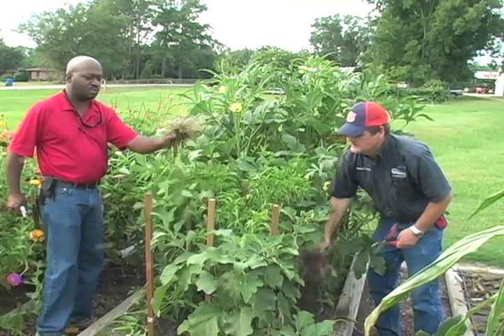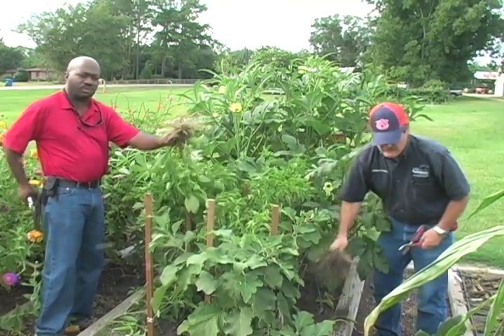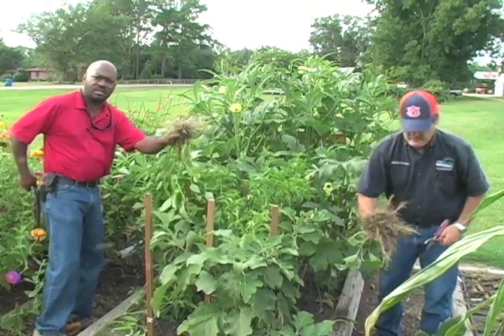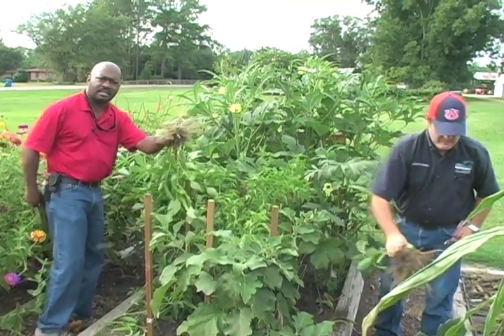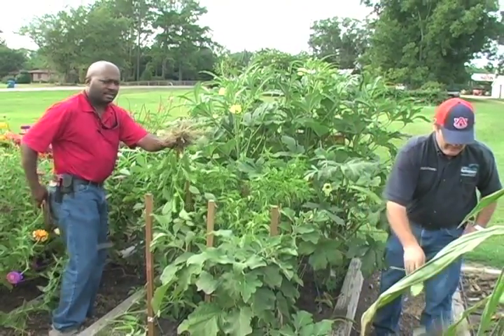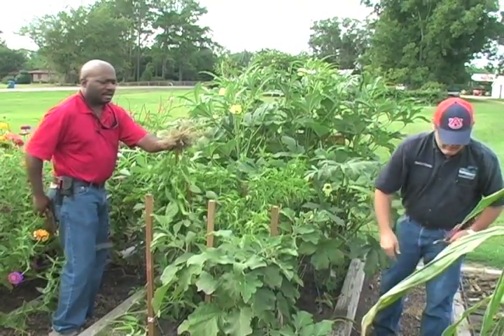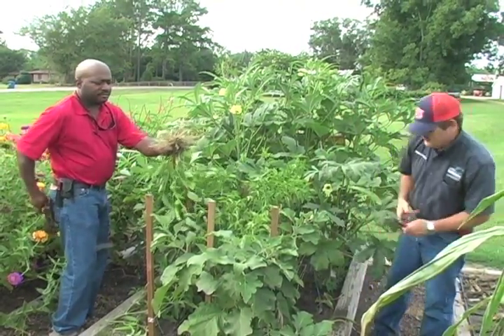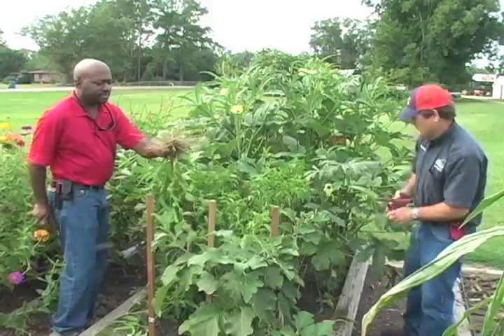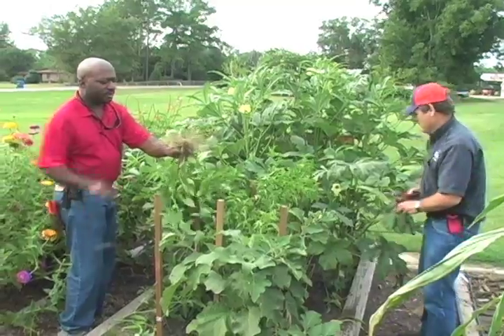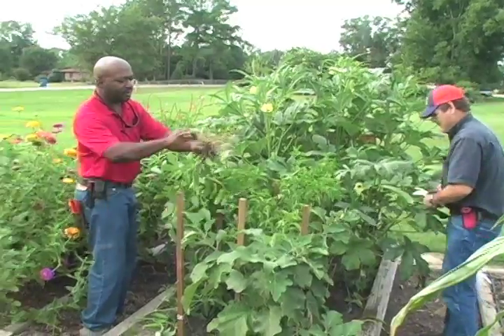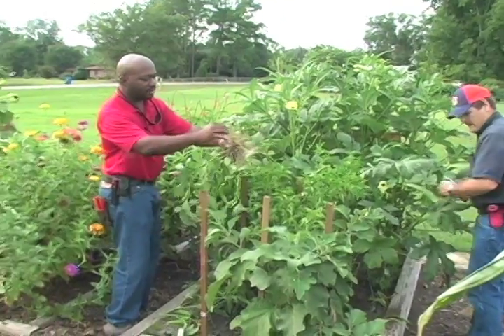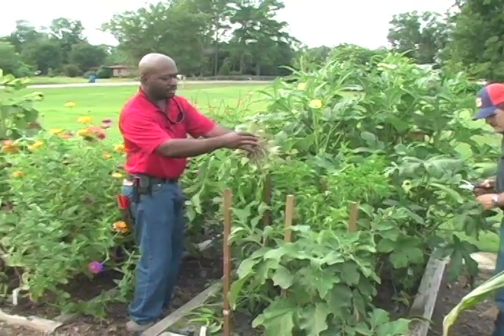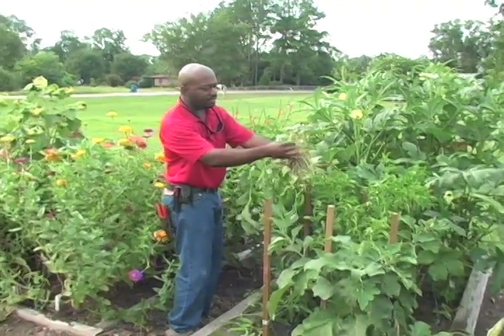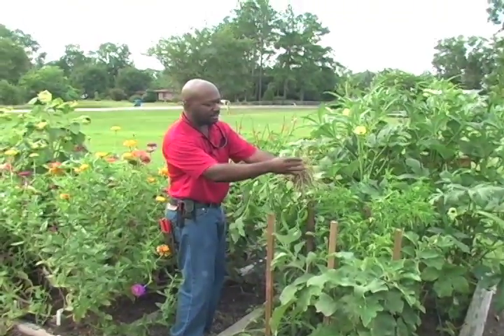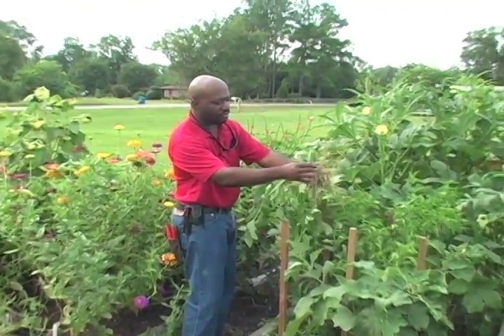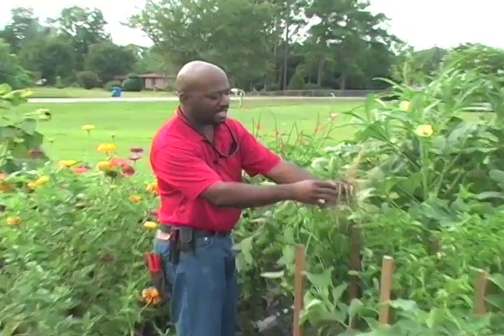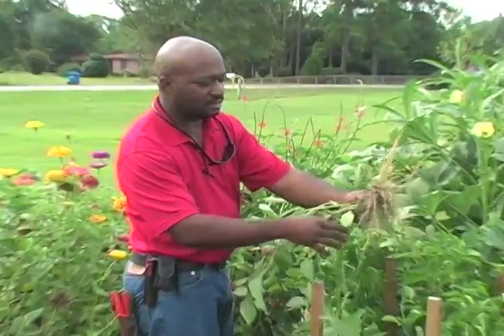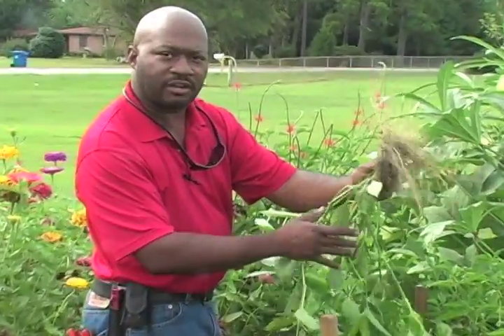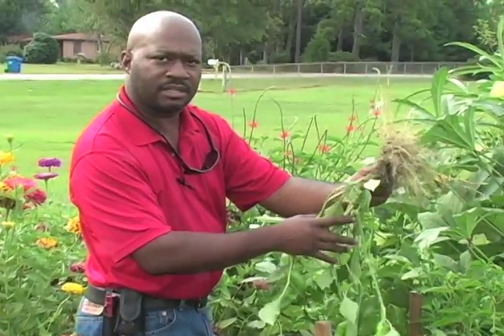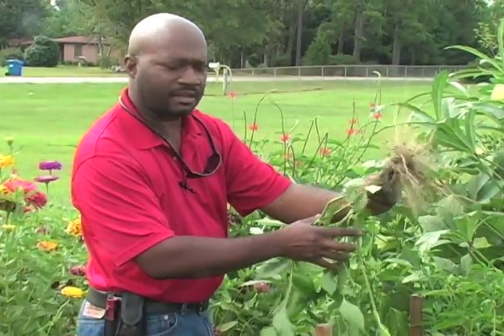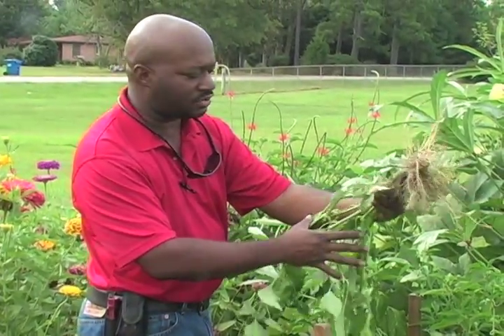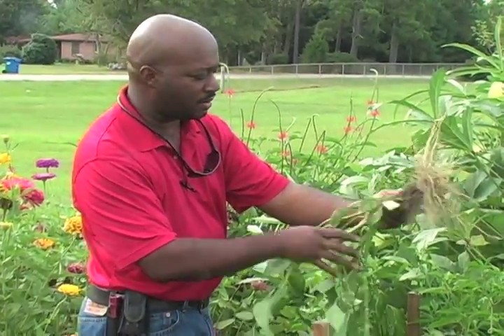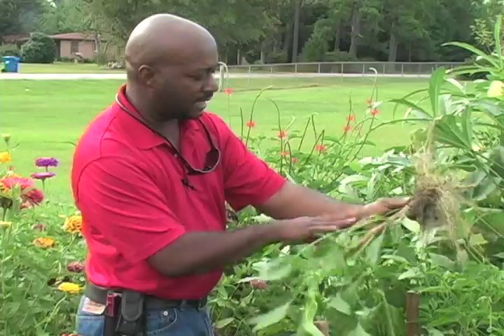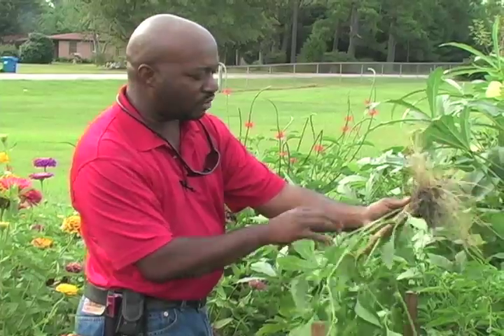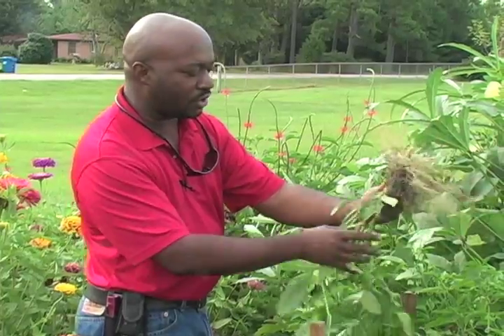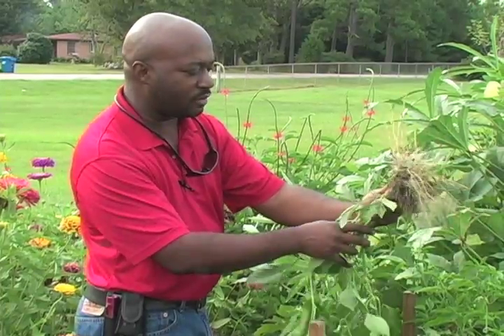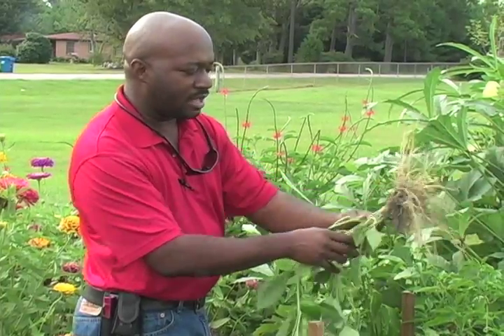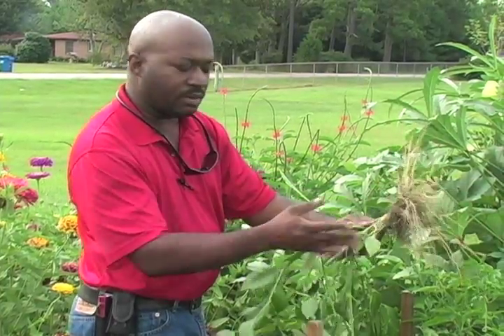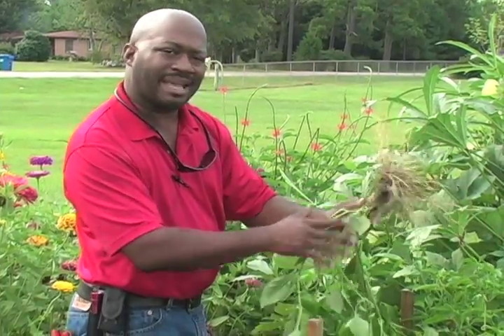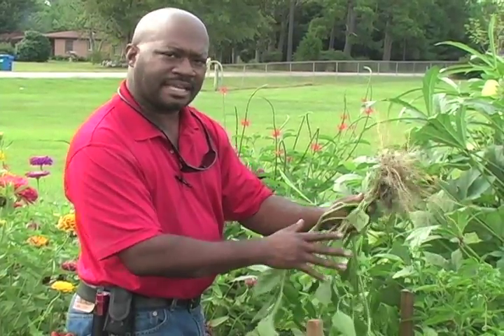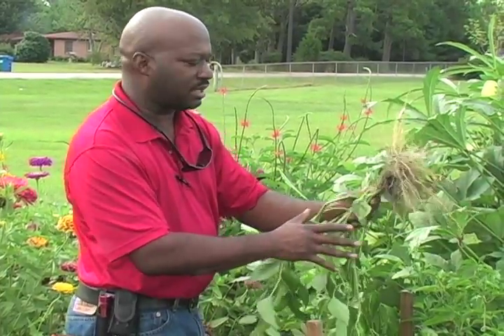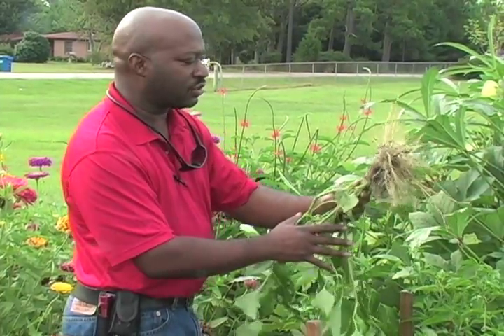These roots look real good. We don't have any root knot nematode signs. It looks very good. We had a good, clean soil to start off with, and we want to maintain that good clean soil.